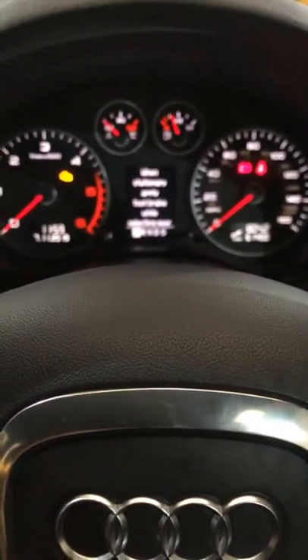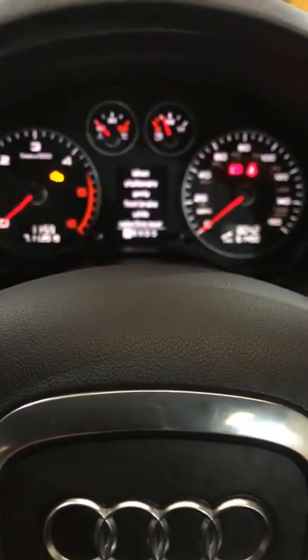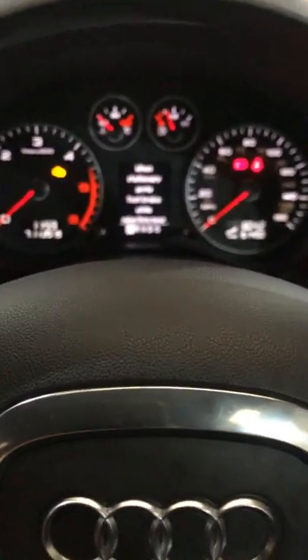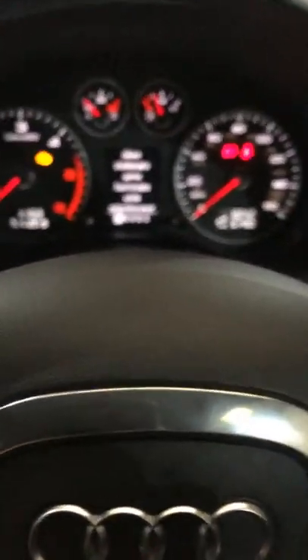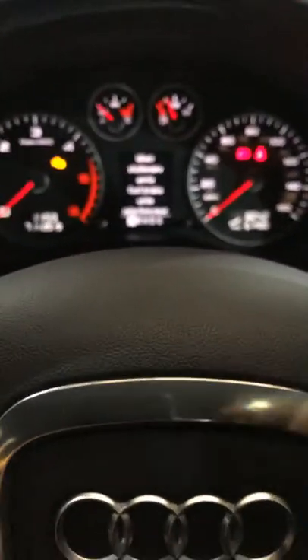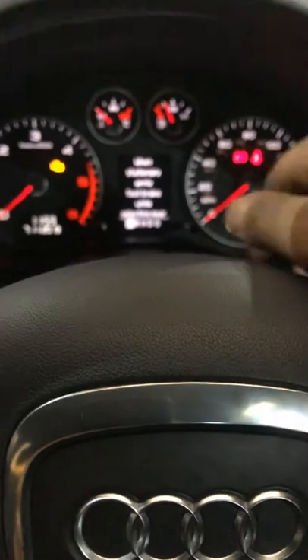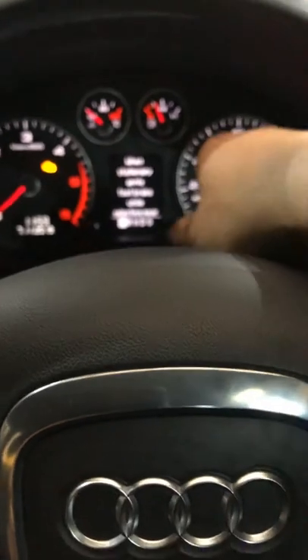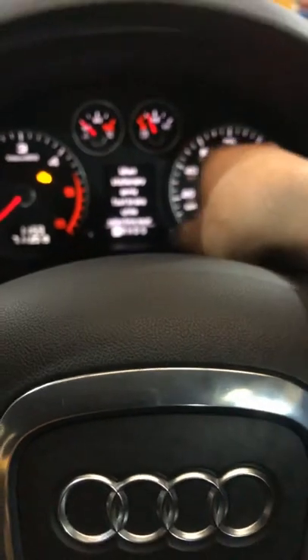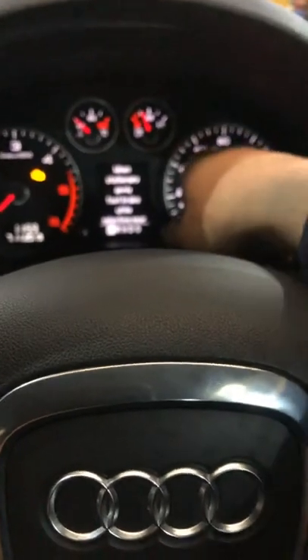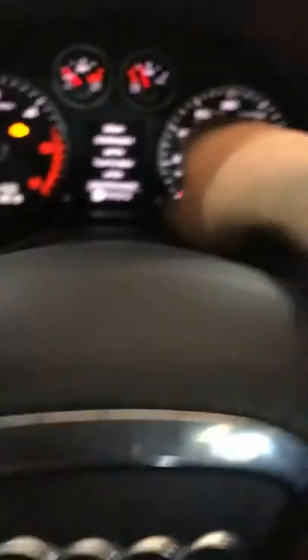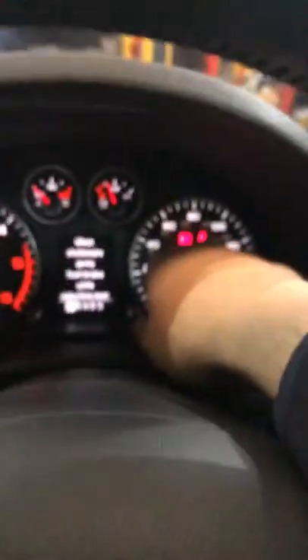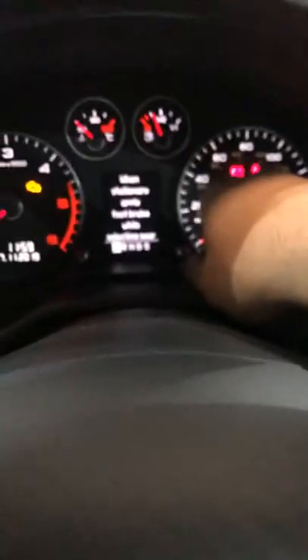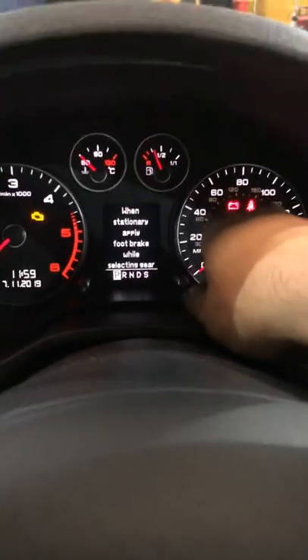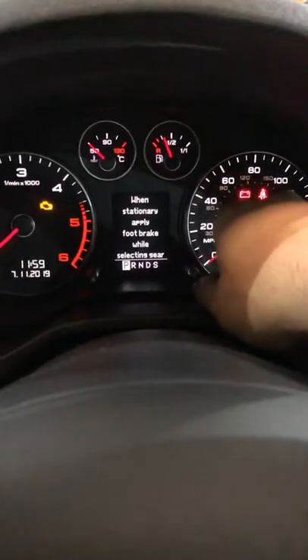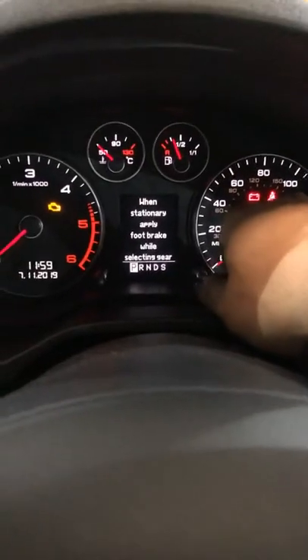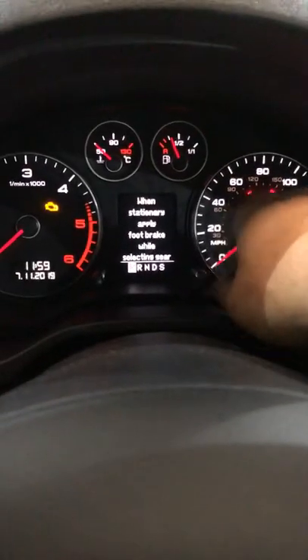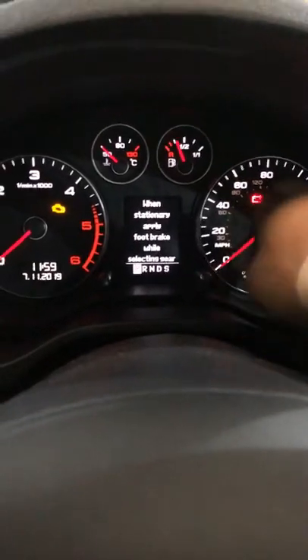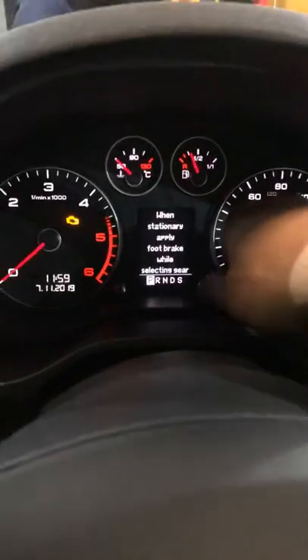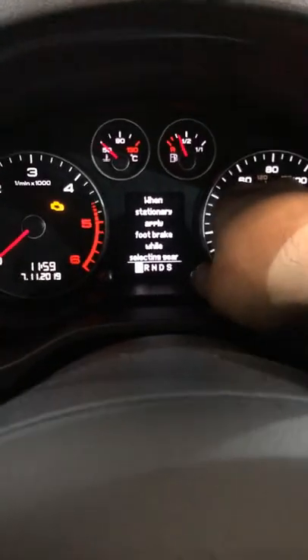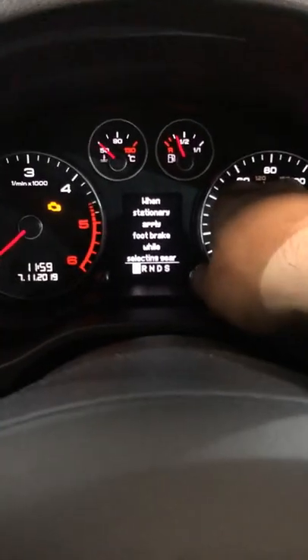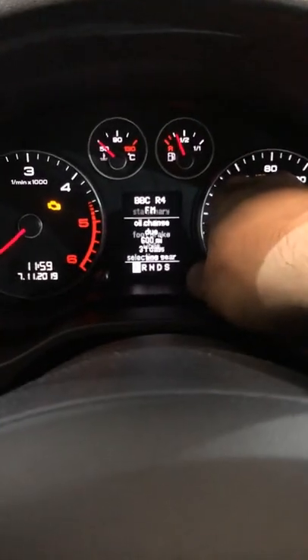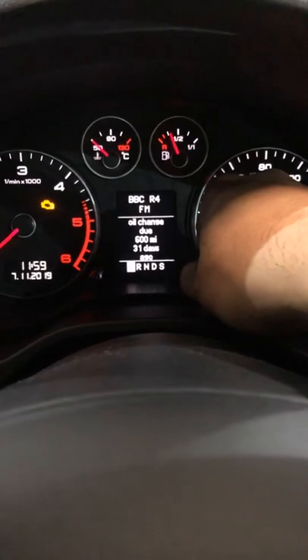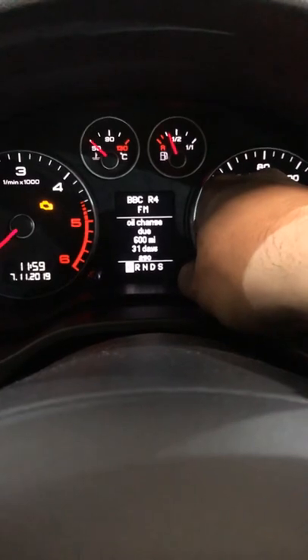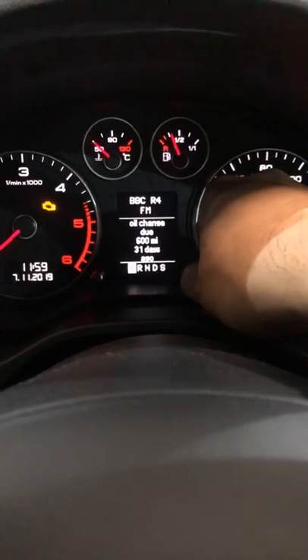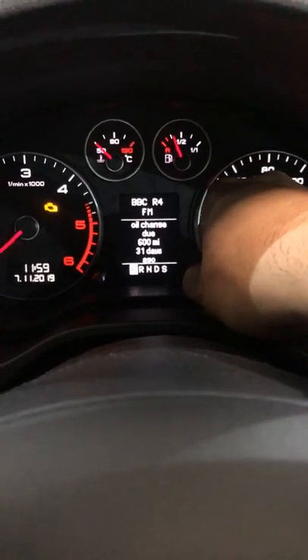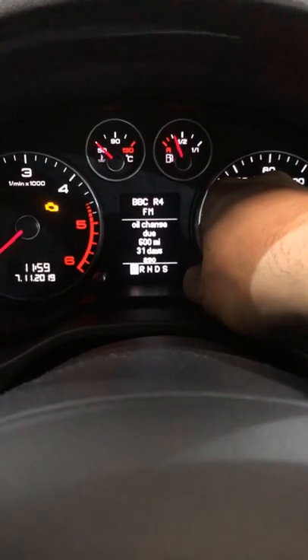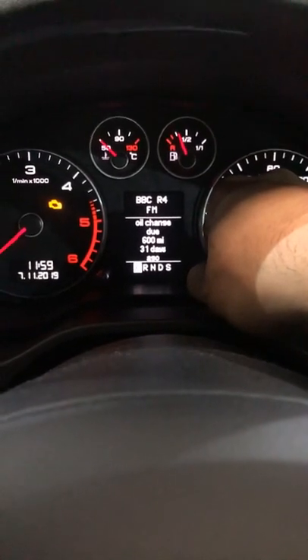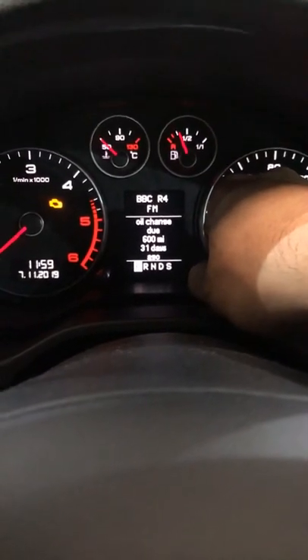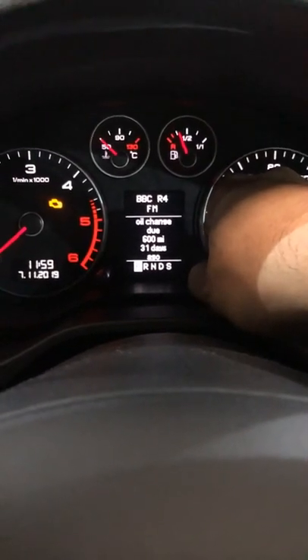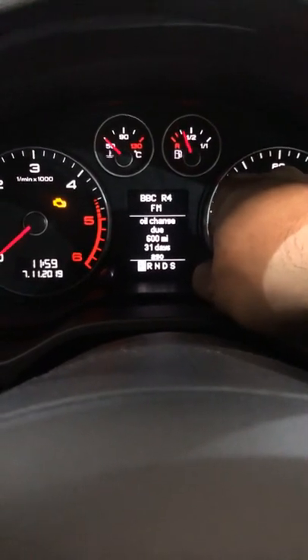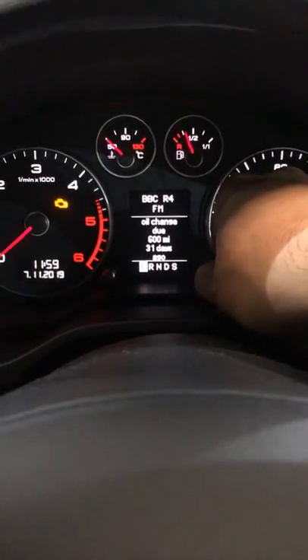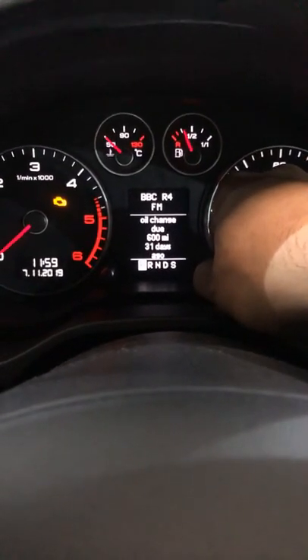Service is due. You can see the spanner light, so all you do — since the oil change is due in 600 miles...